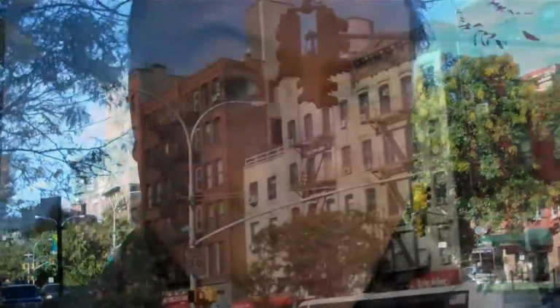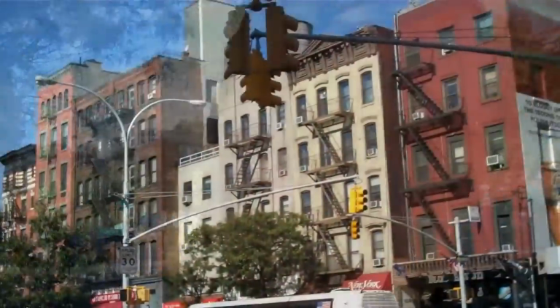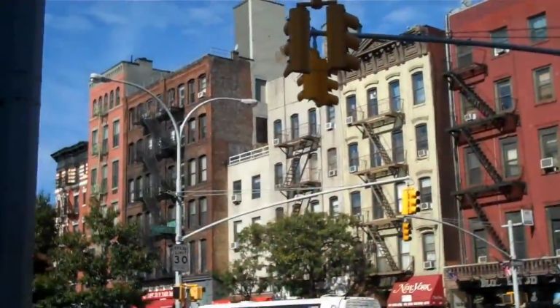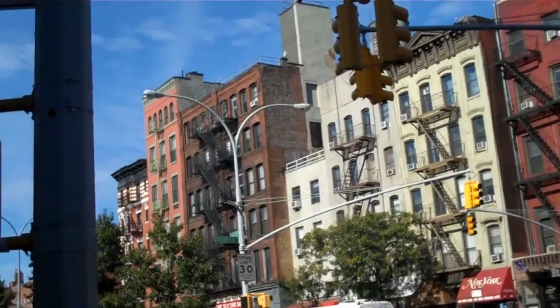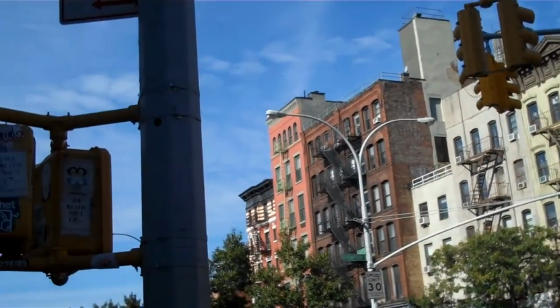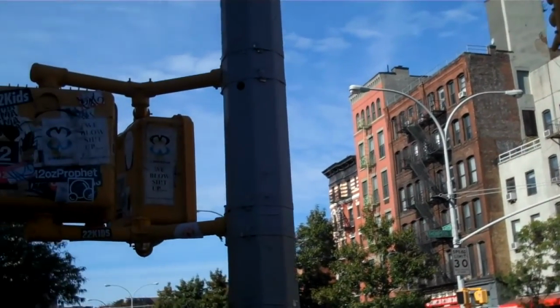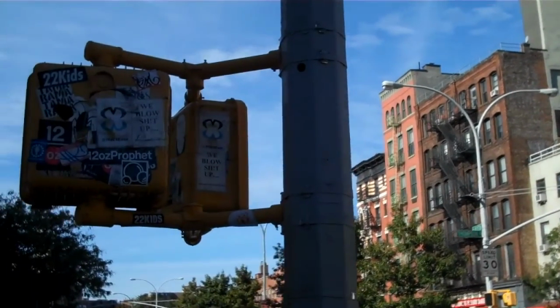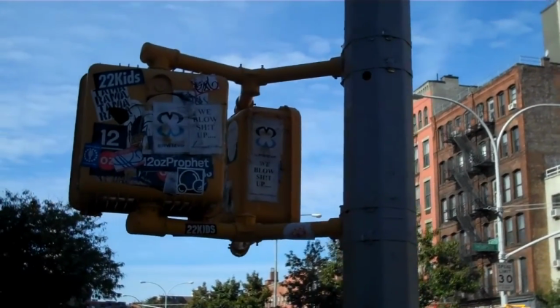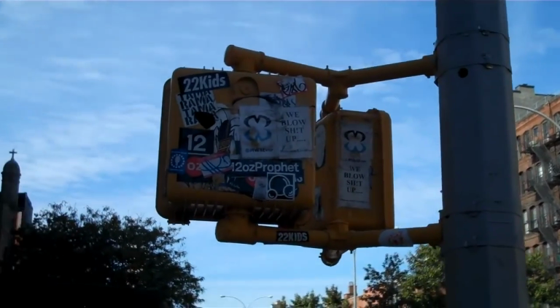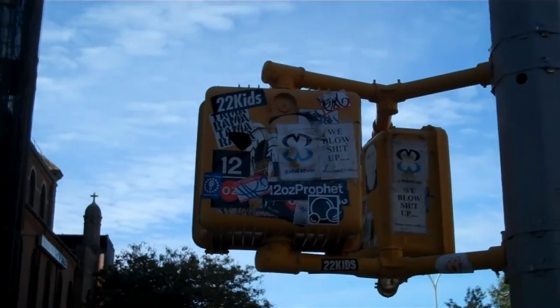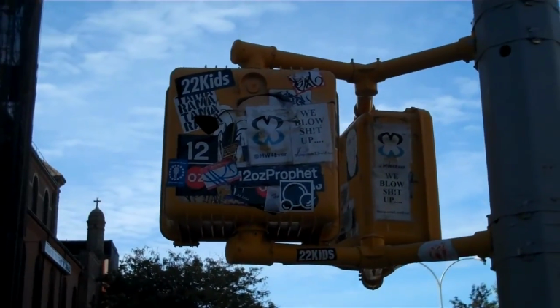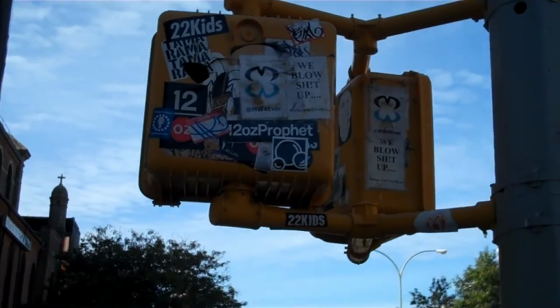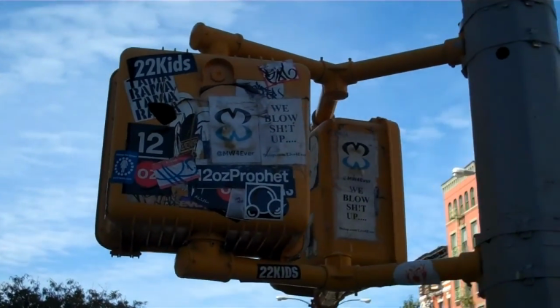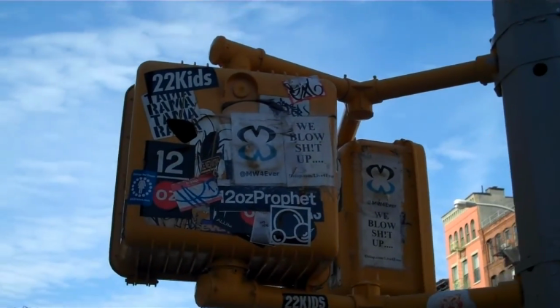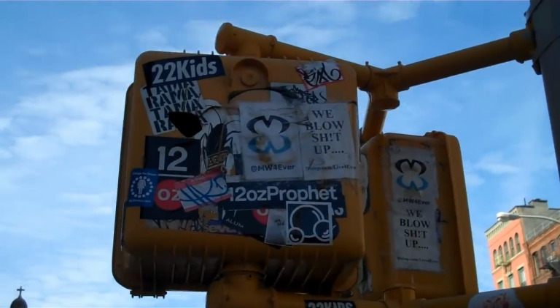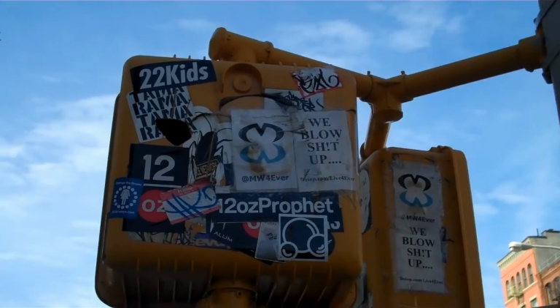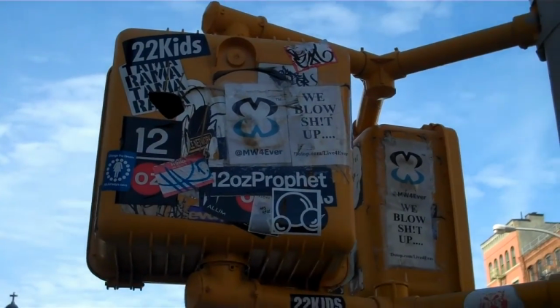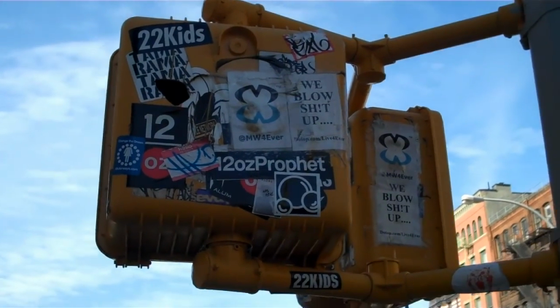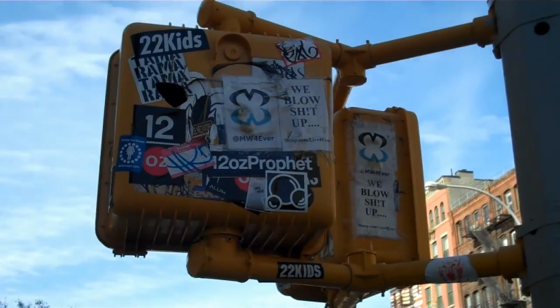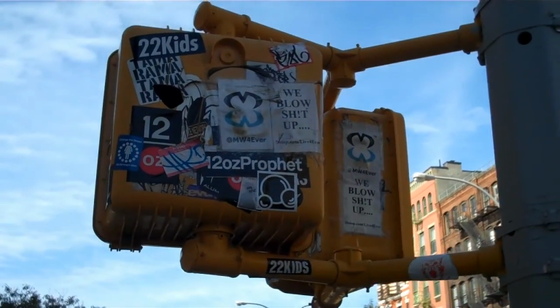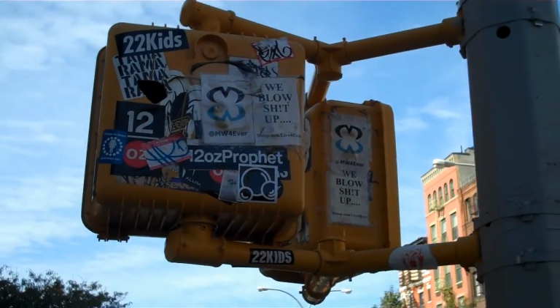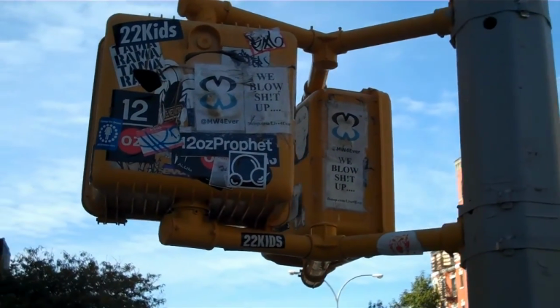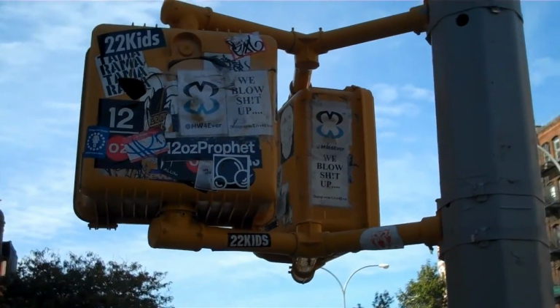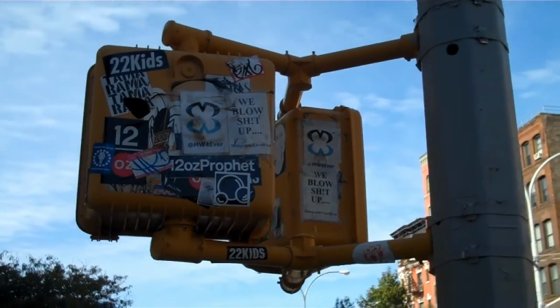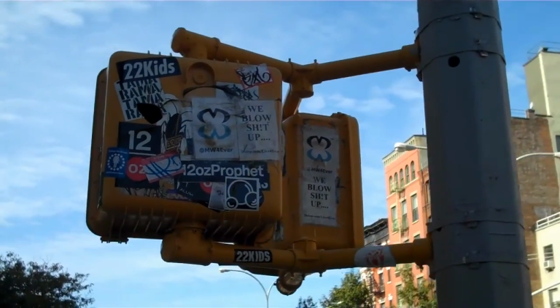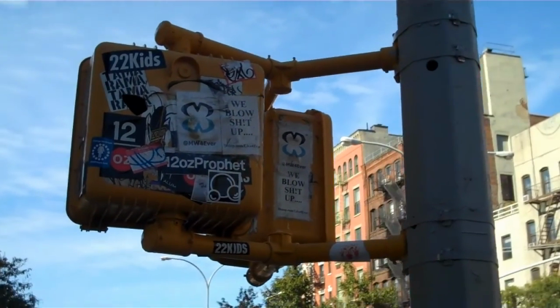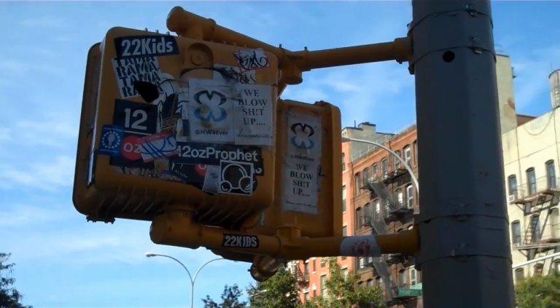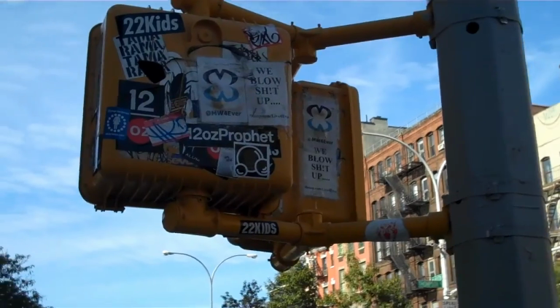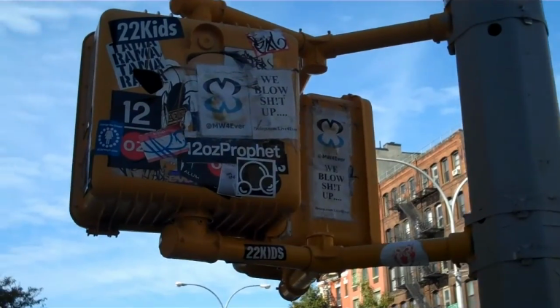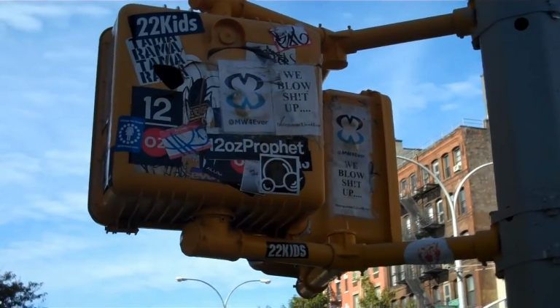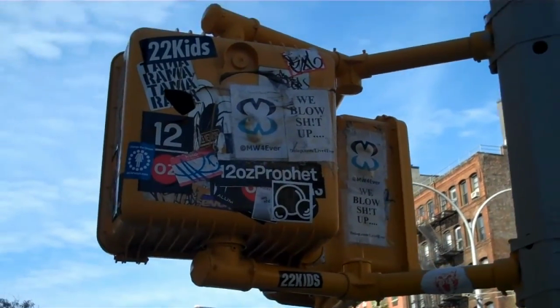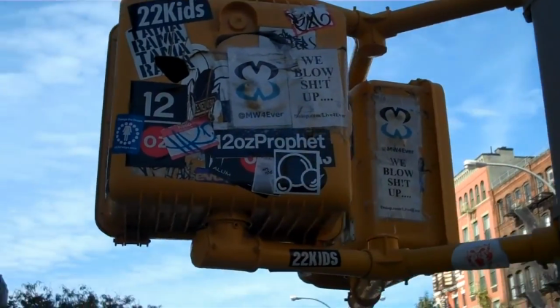Here's an example of what I call accidental art. Check out right here on the back of this street sign — just a lot of cool stickers of people trying to promote stuff. But in a way, it feels like a collage to me.